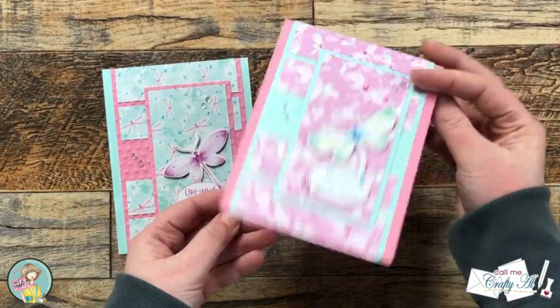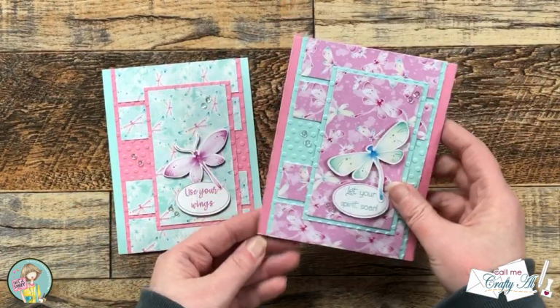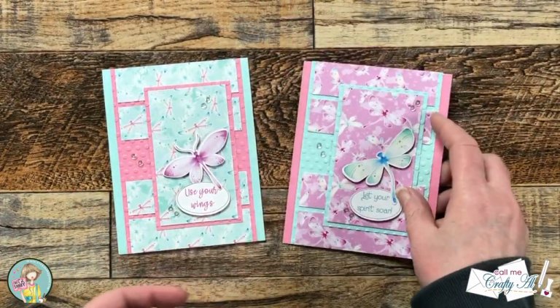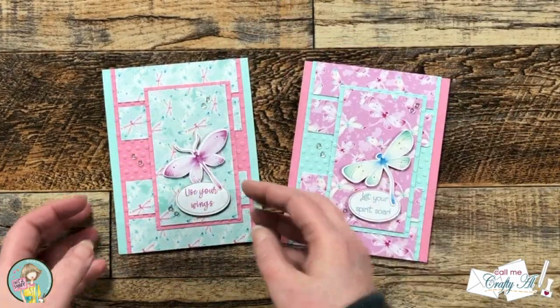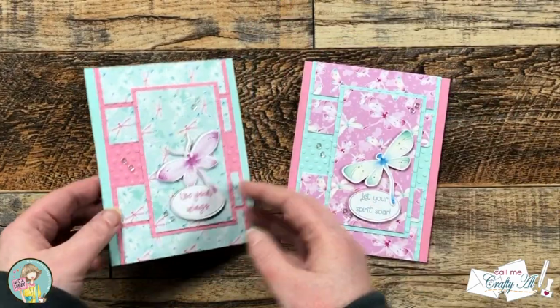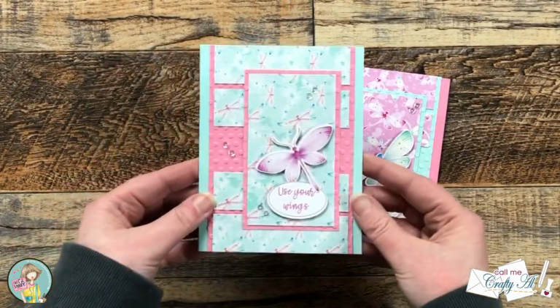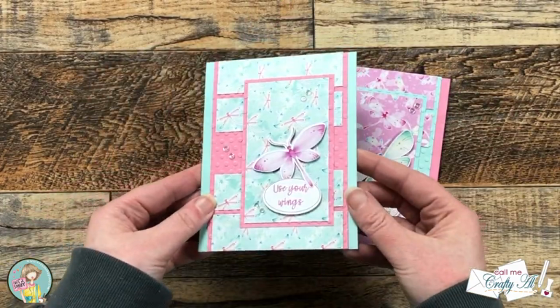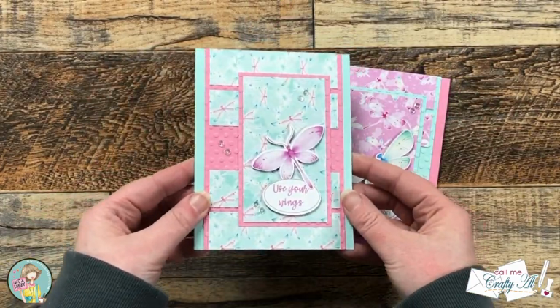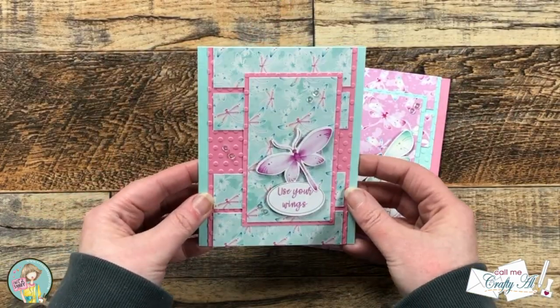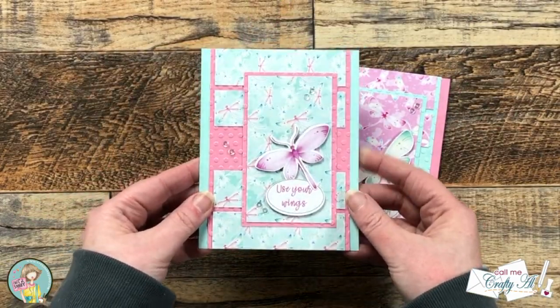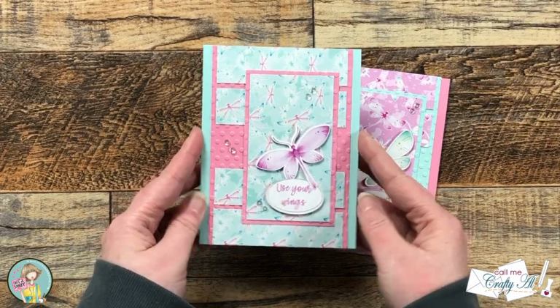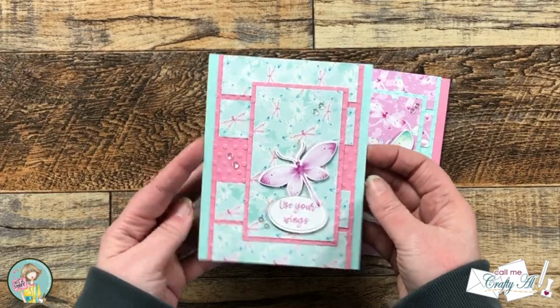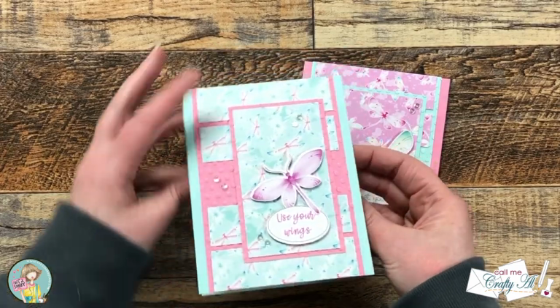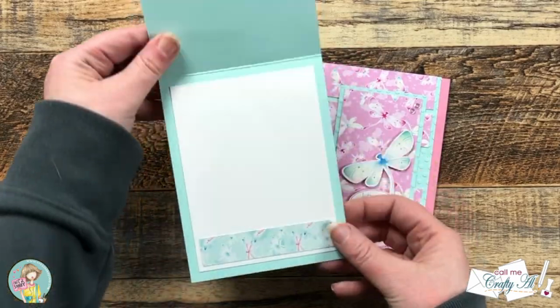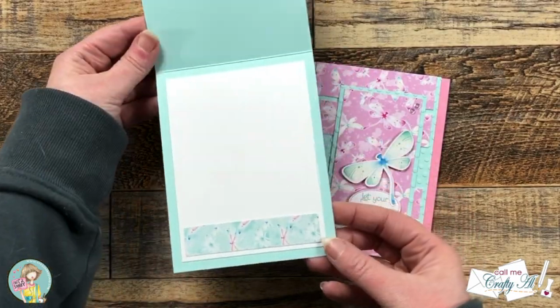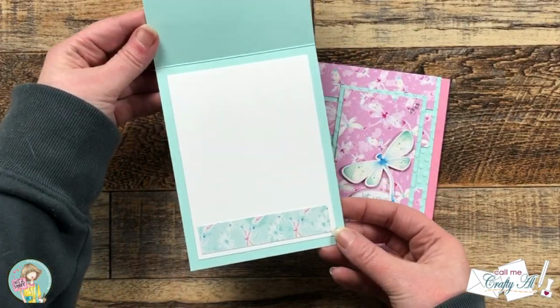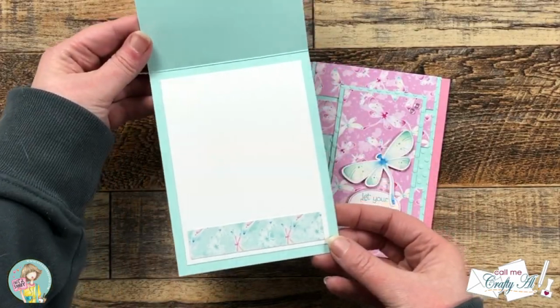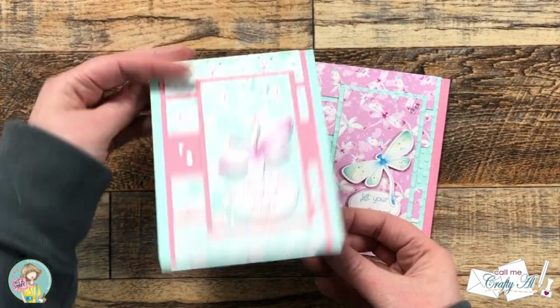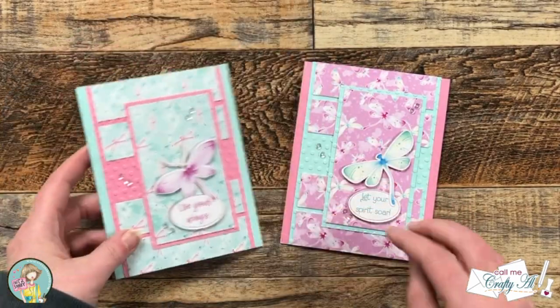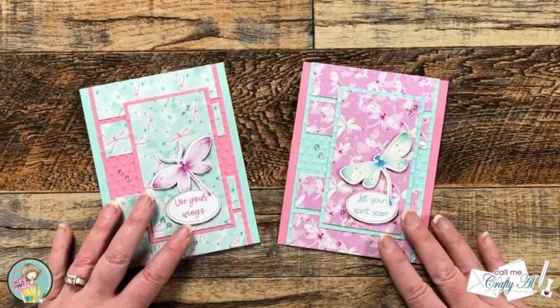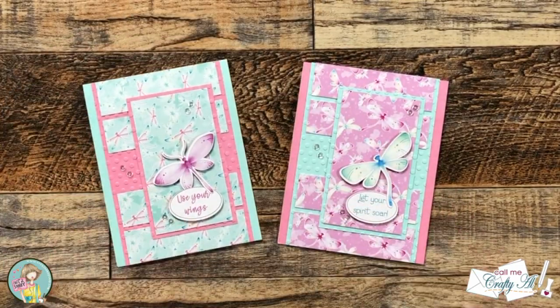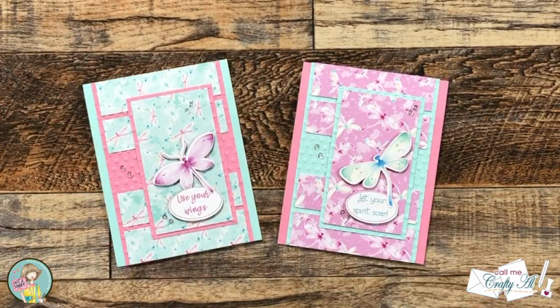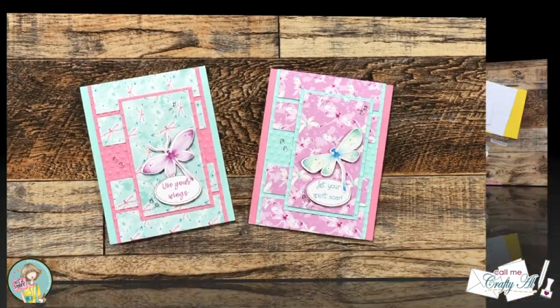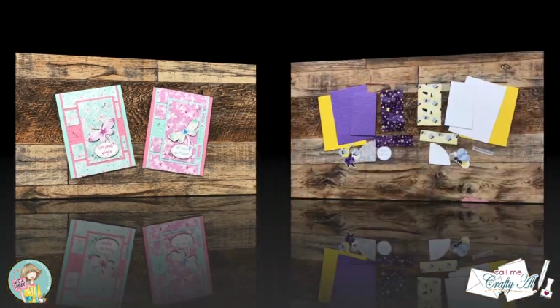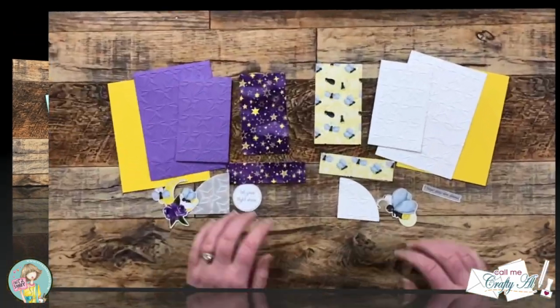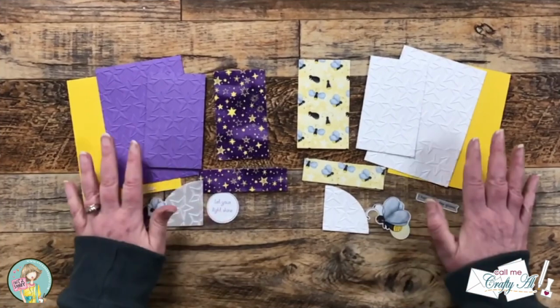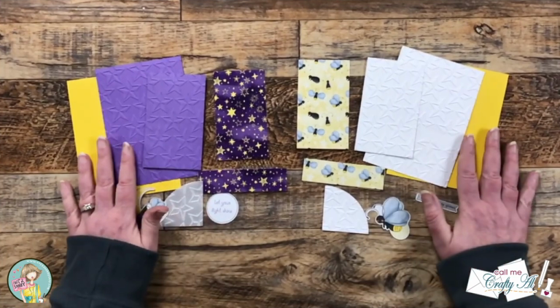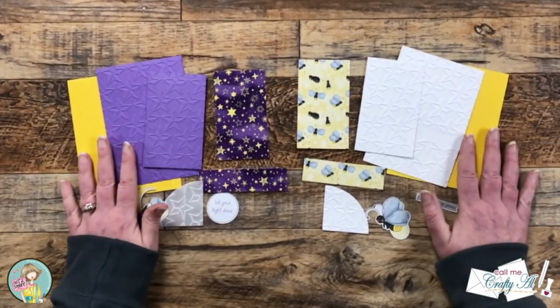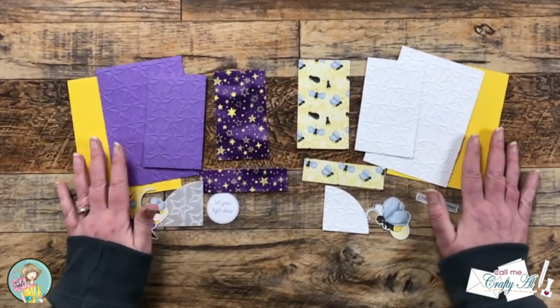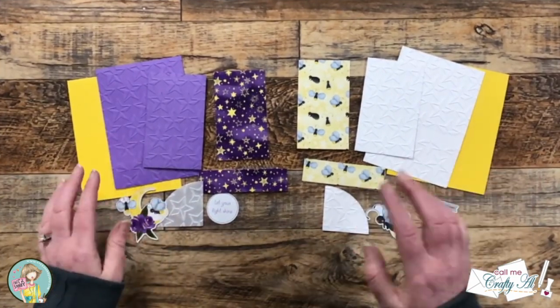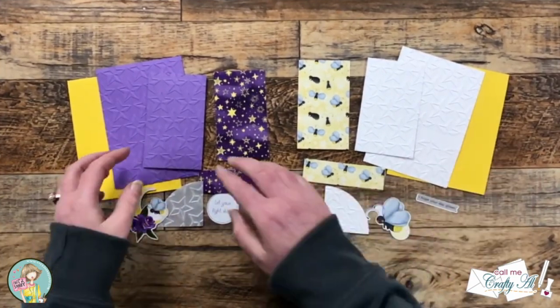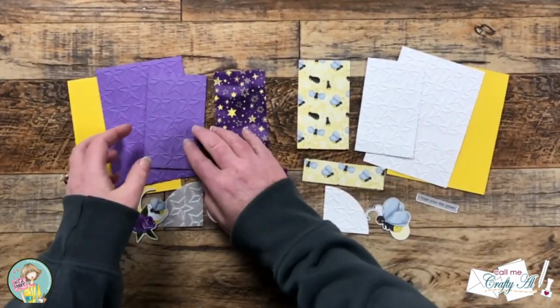Off screen I finished off both of the cards by decorating the inside and adding some sequins to the front, and here's a close-up look at those.